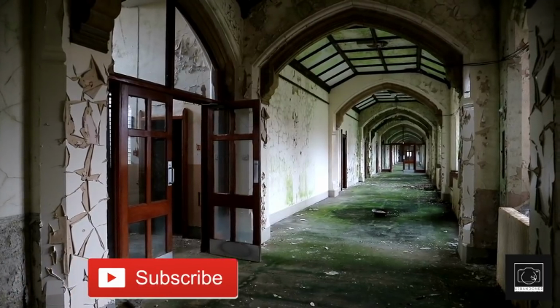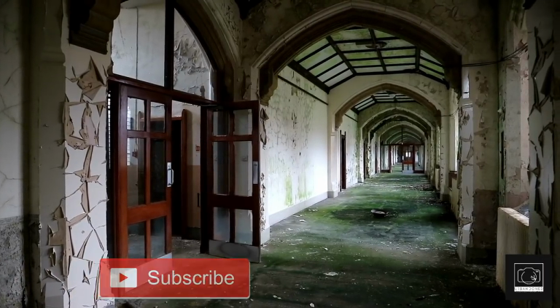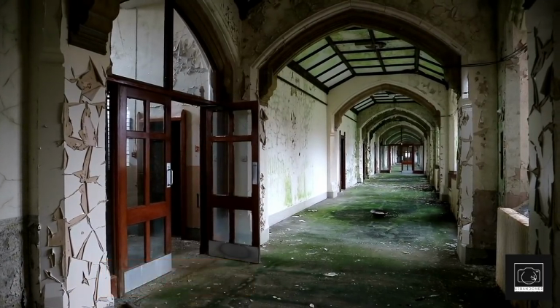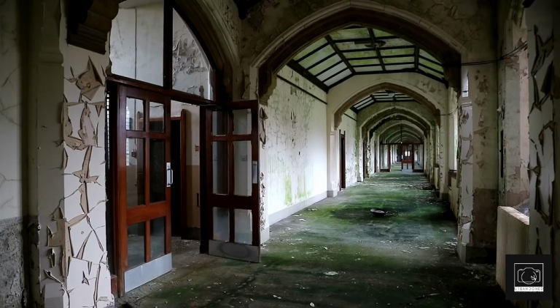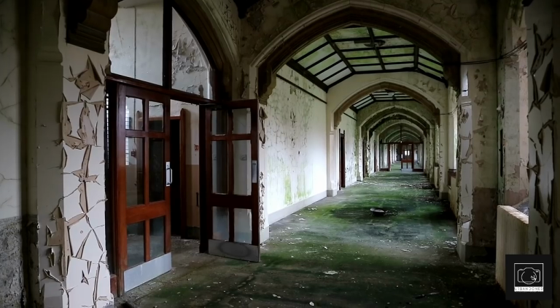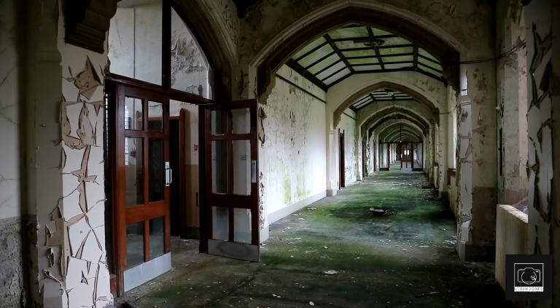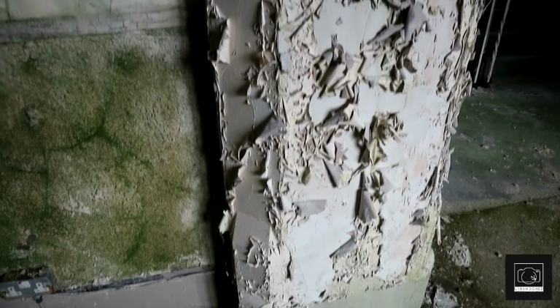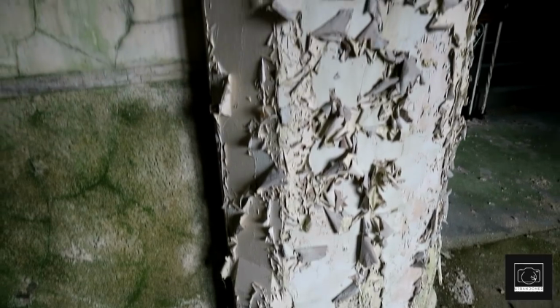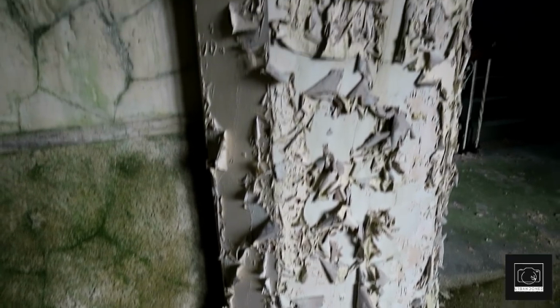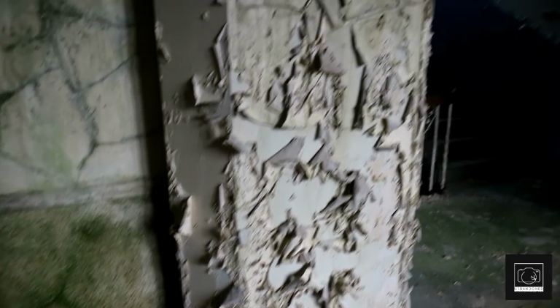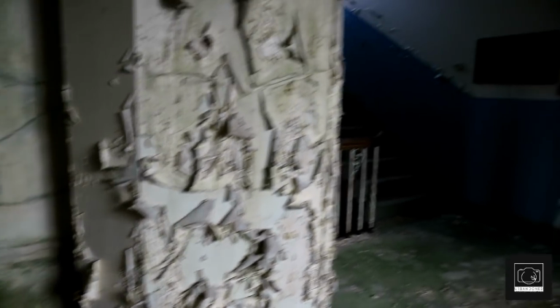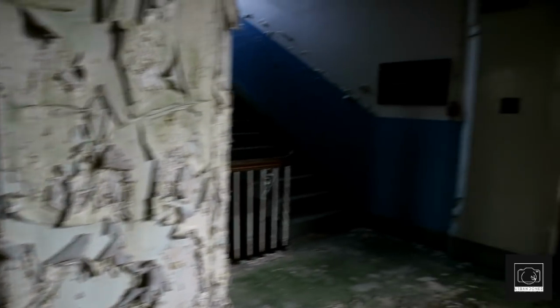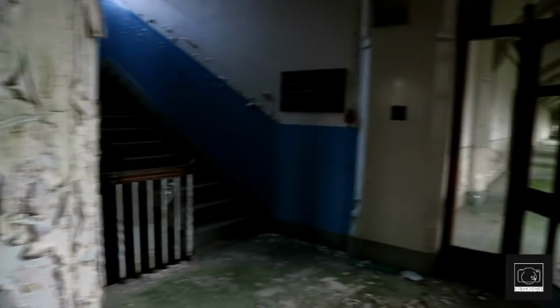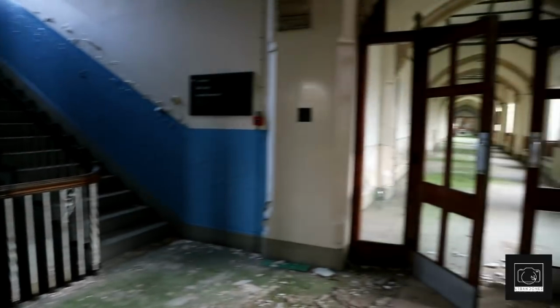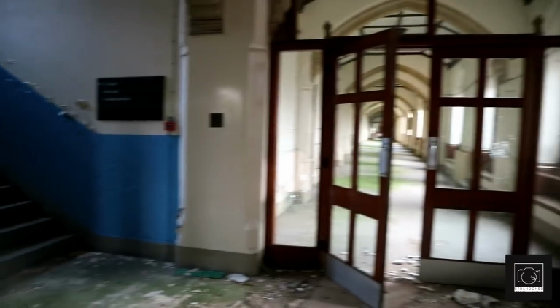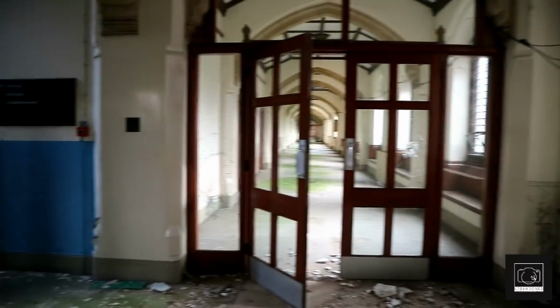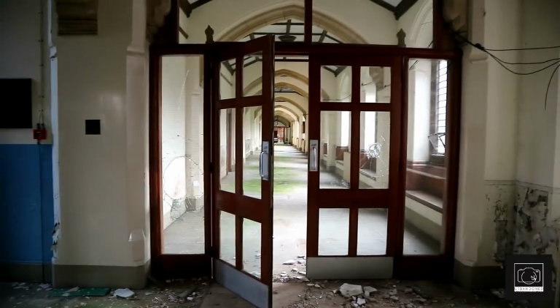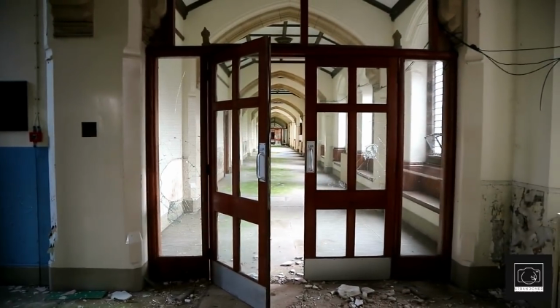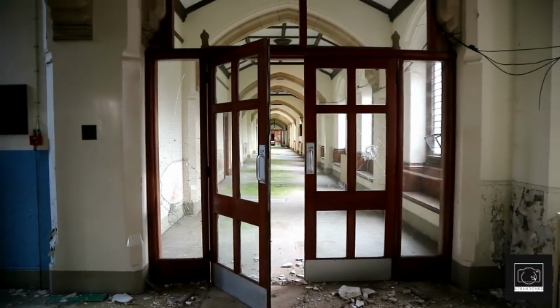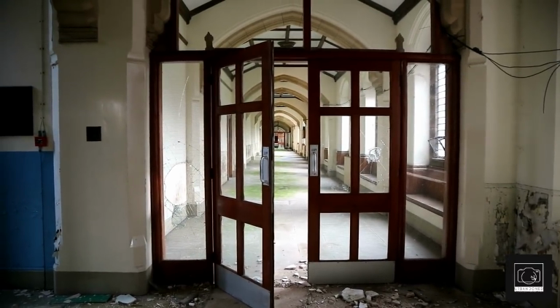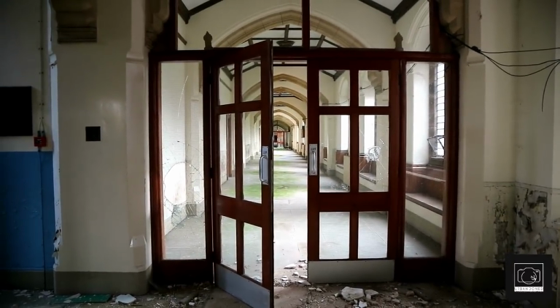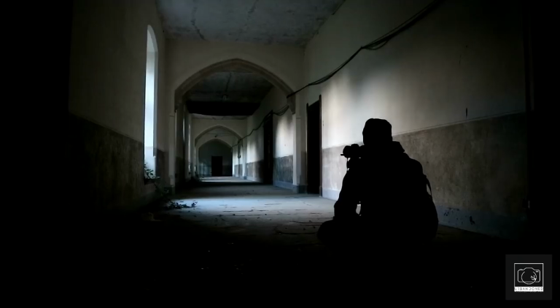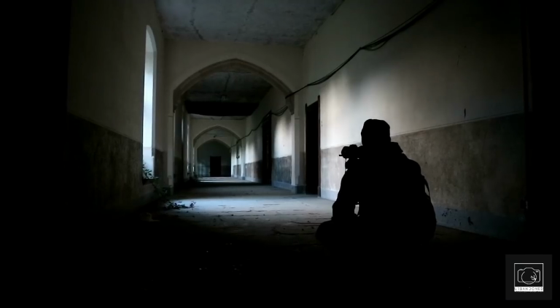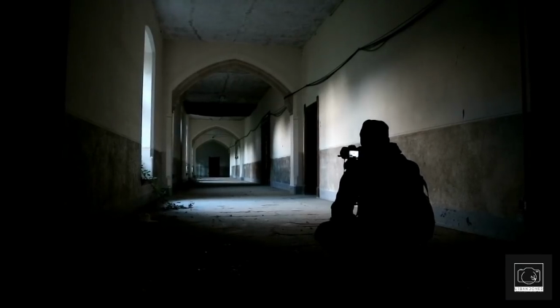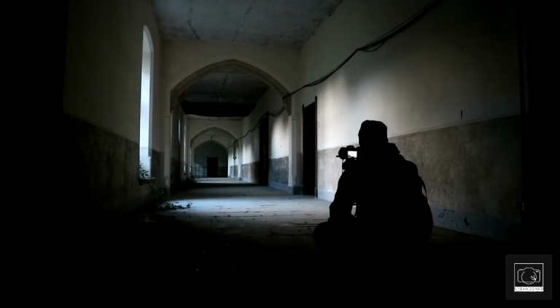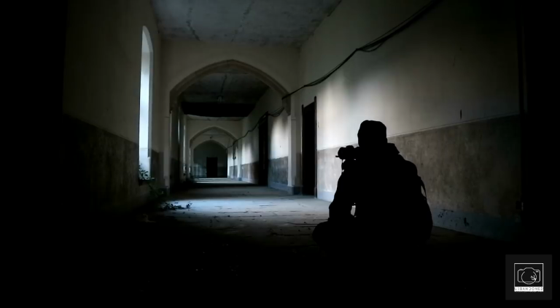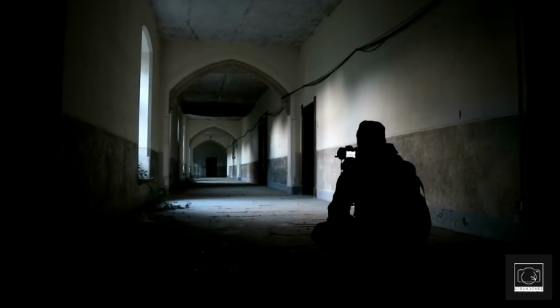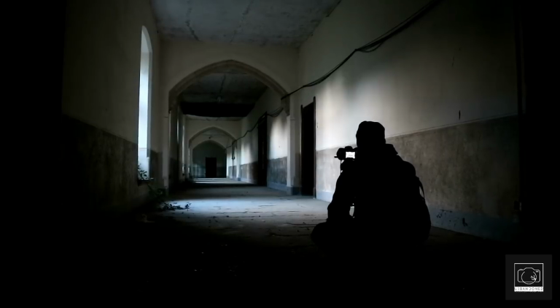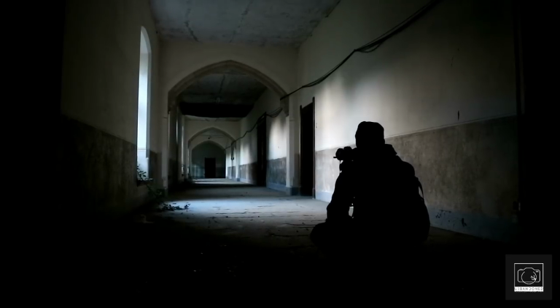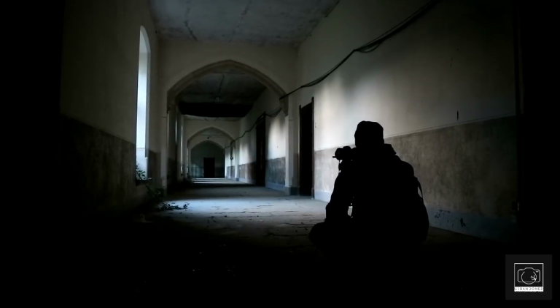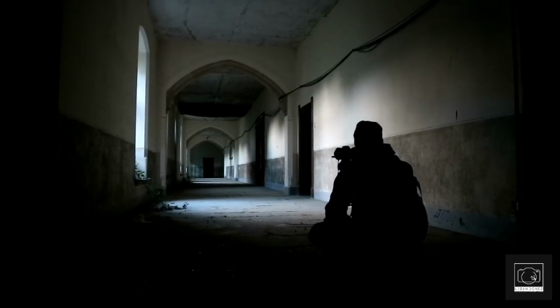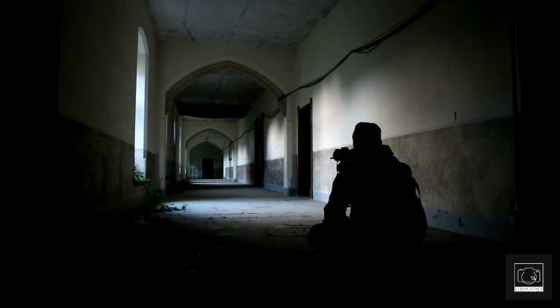Starting off with the downstairs corridors, which are gigantic in length, featuring some beautiful decay that was also found throughout the school. The old architecture is clearly noticeable with the arch ceilings, which can be found almost everywhere and are another generally Catholic design.